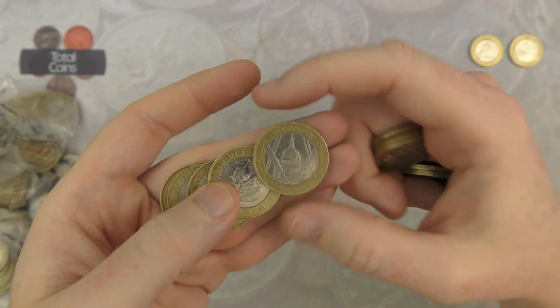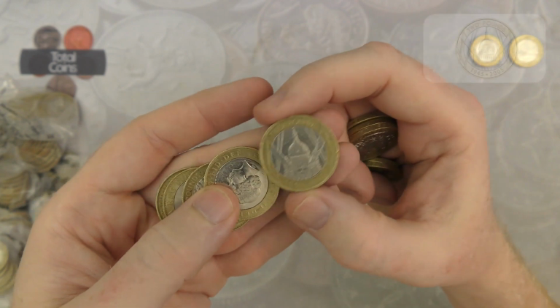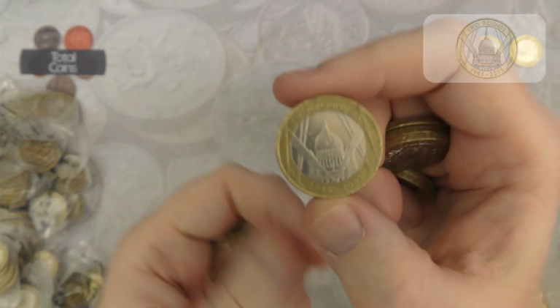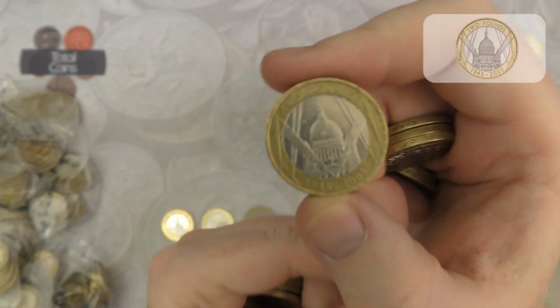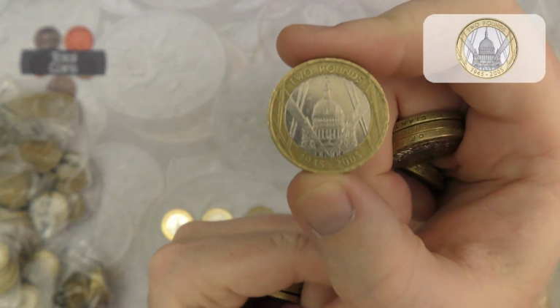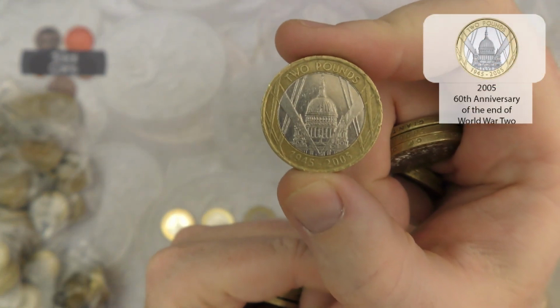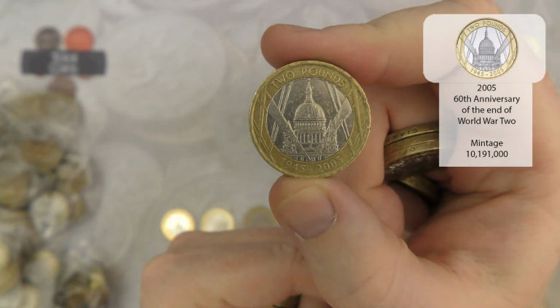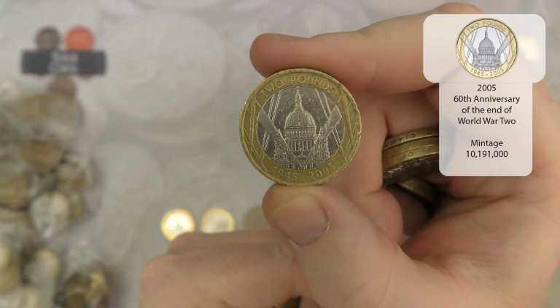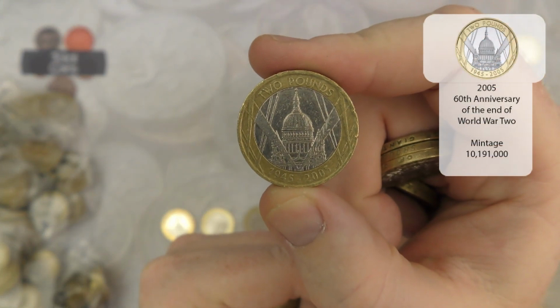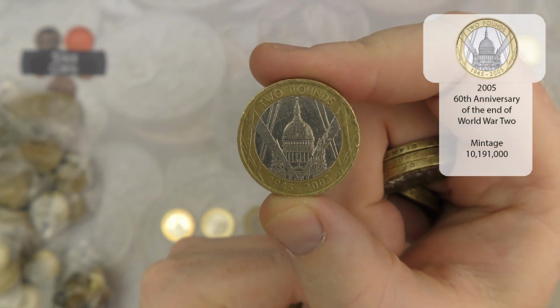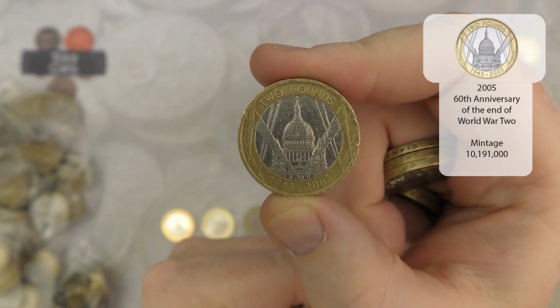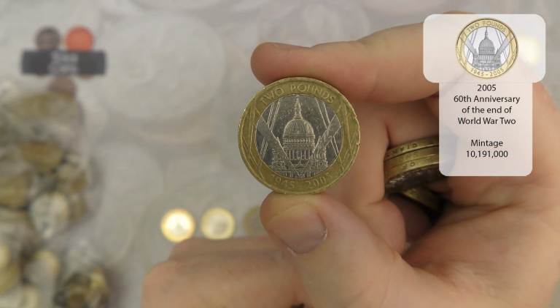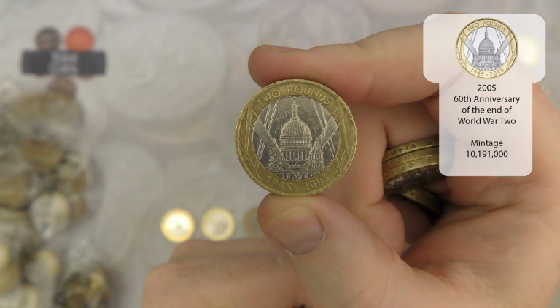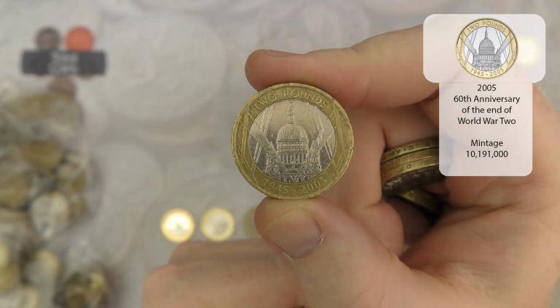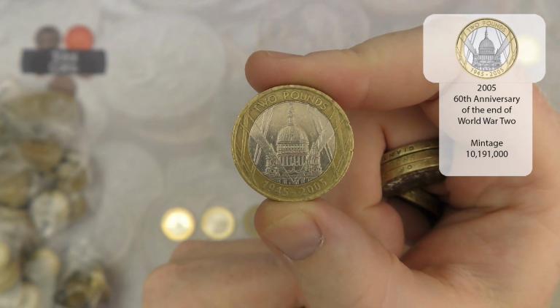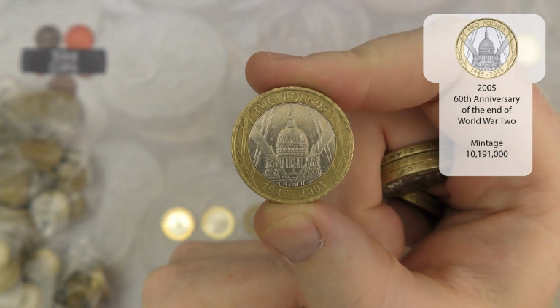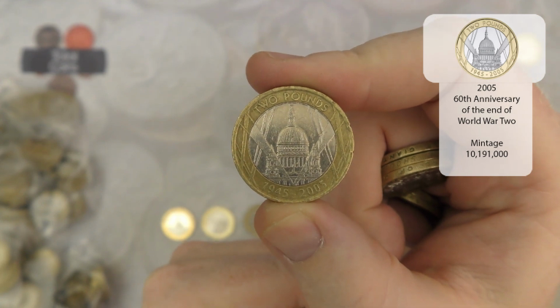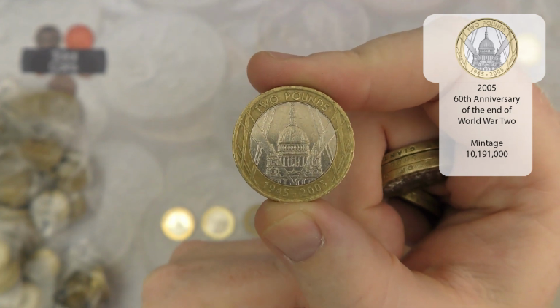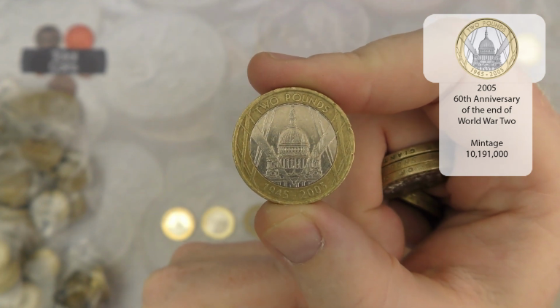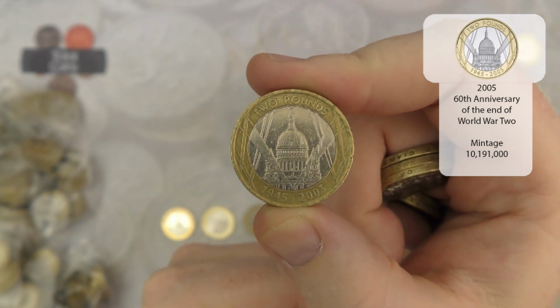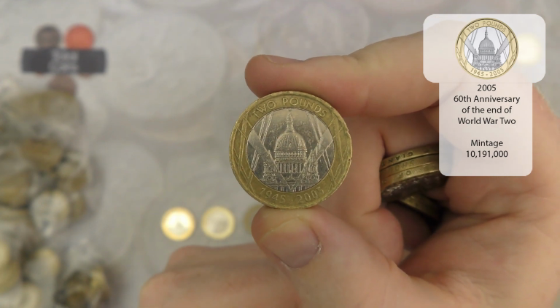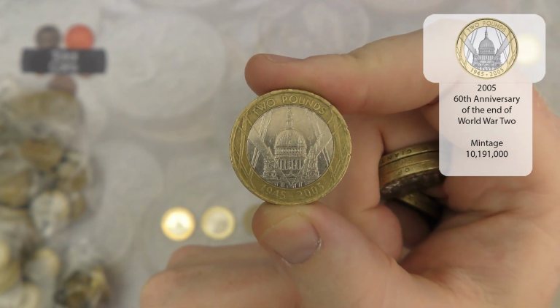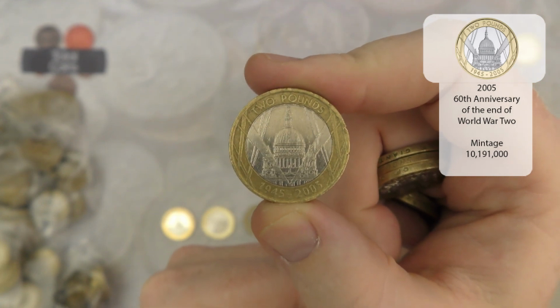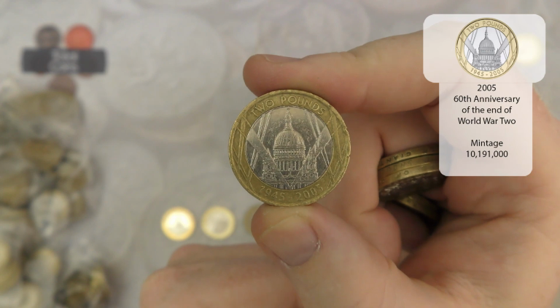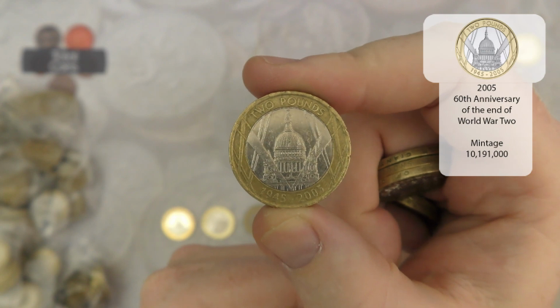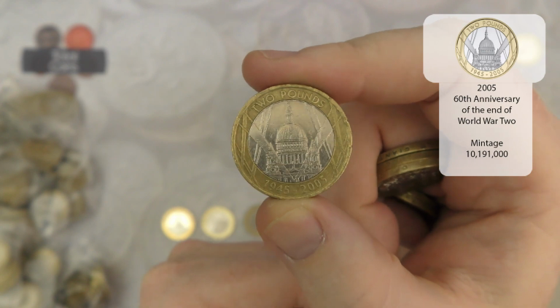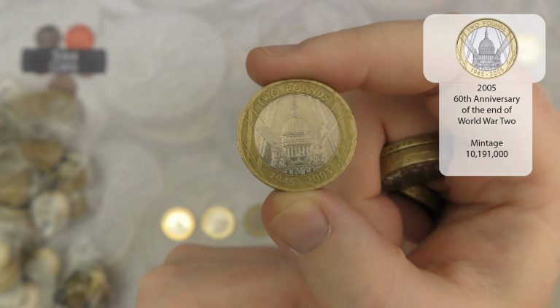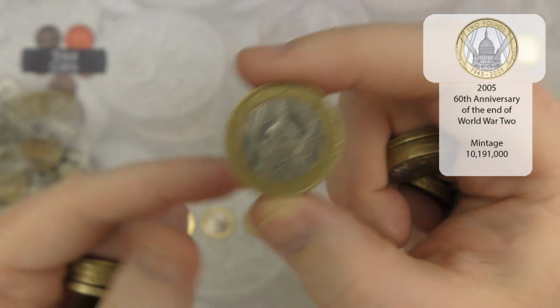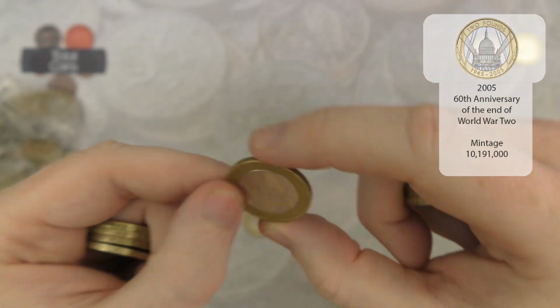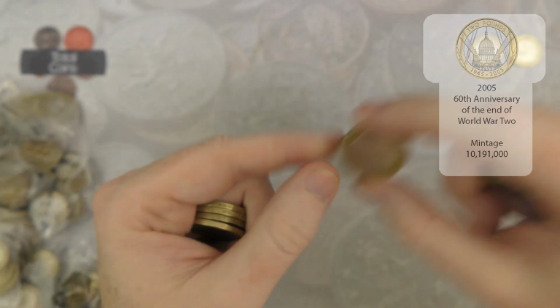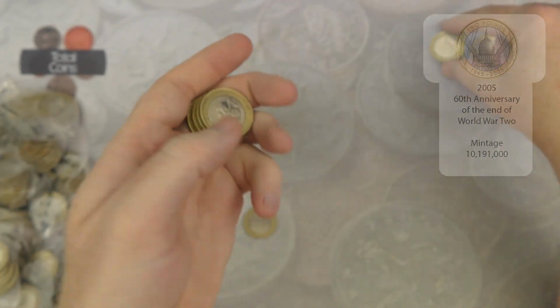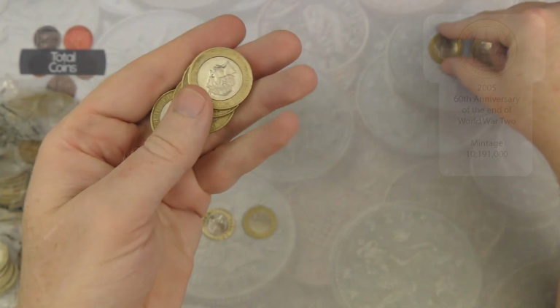Next up we've got a V-Day. Very nice - we've got some pools on that one. That's a very very nice find.